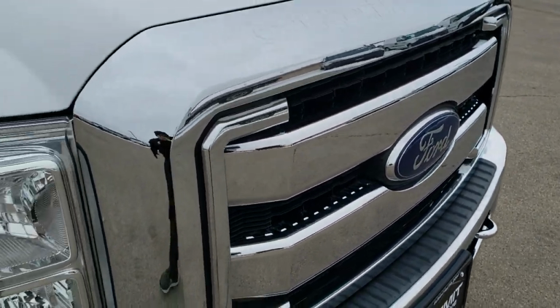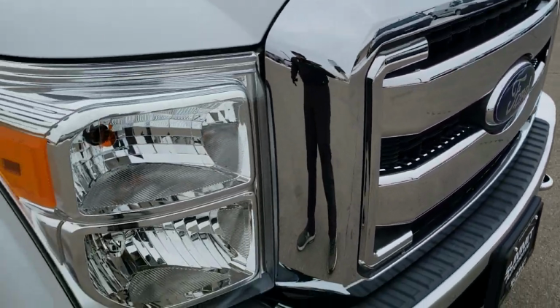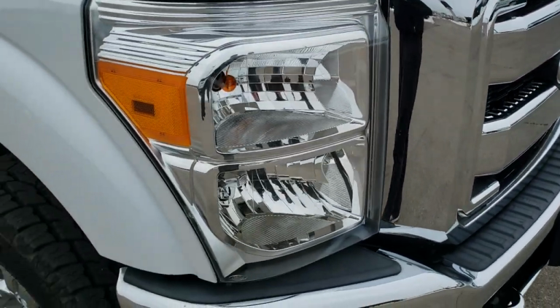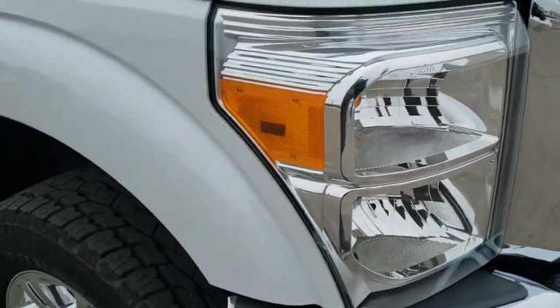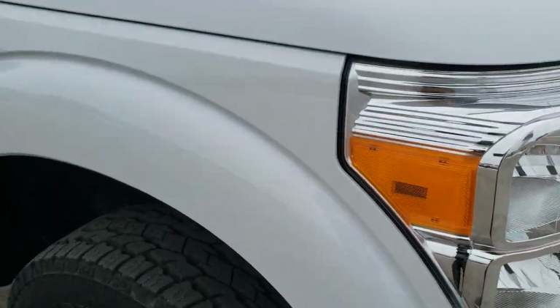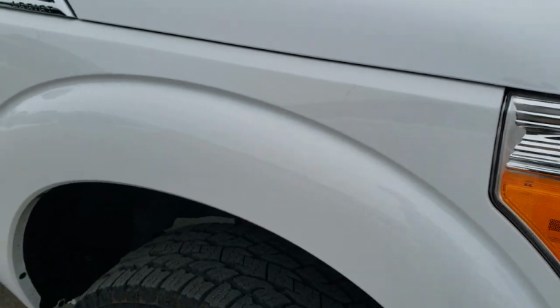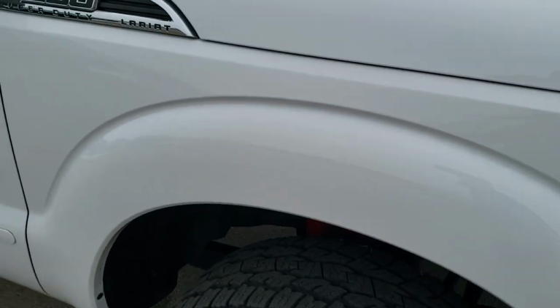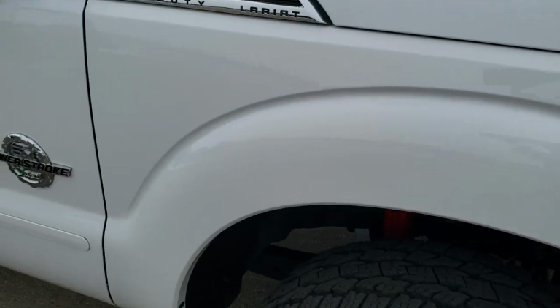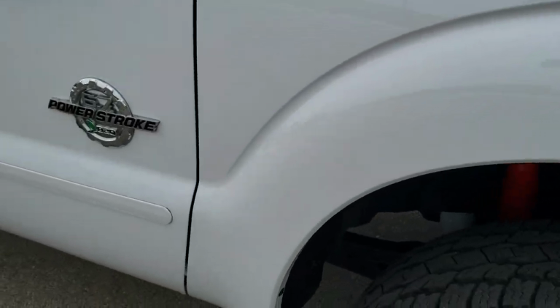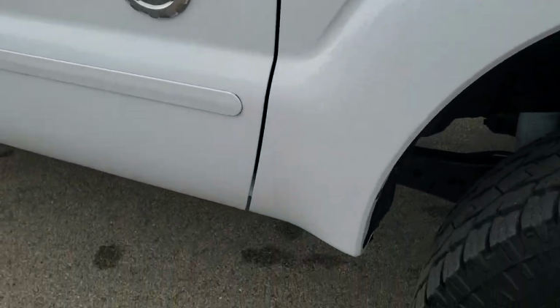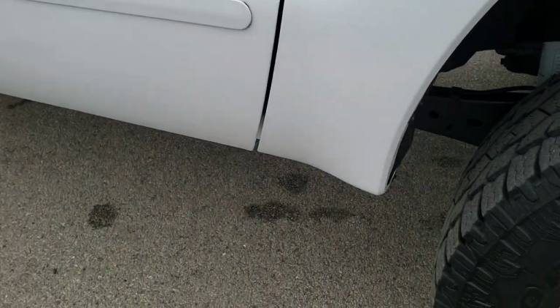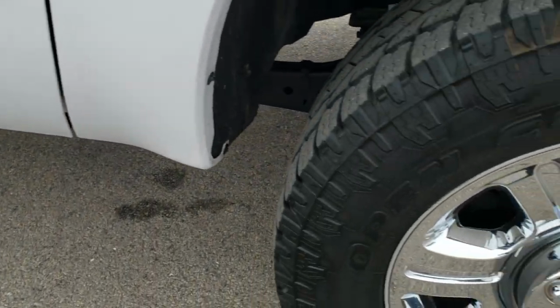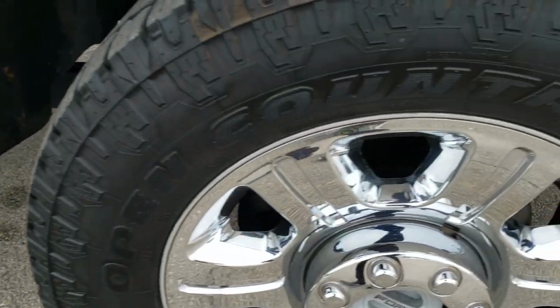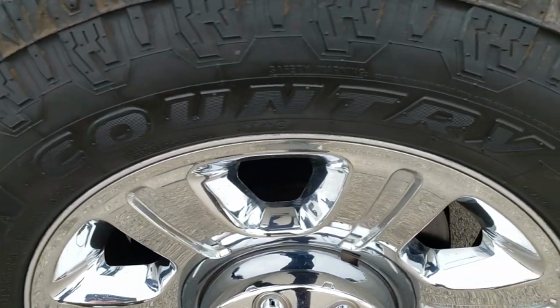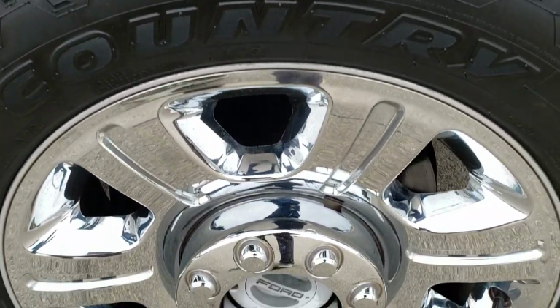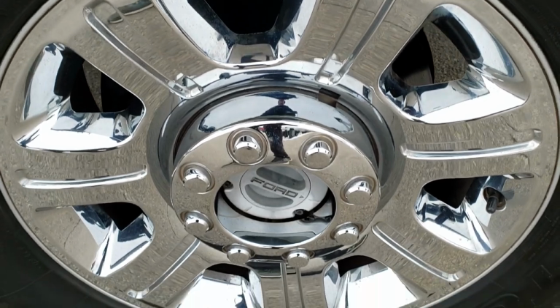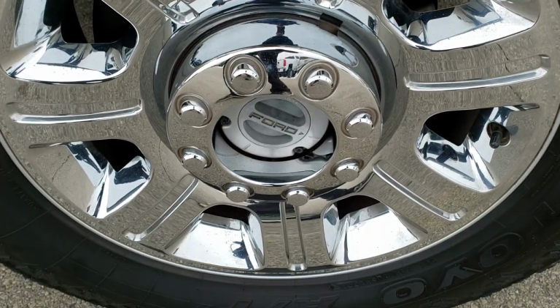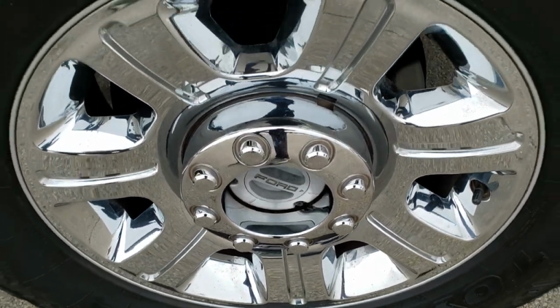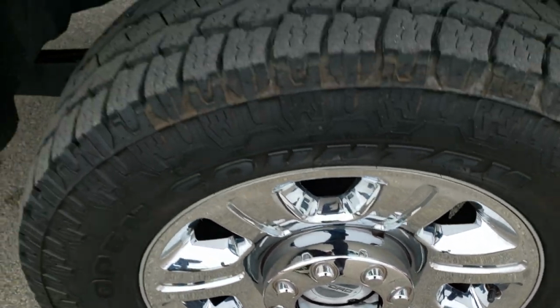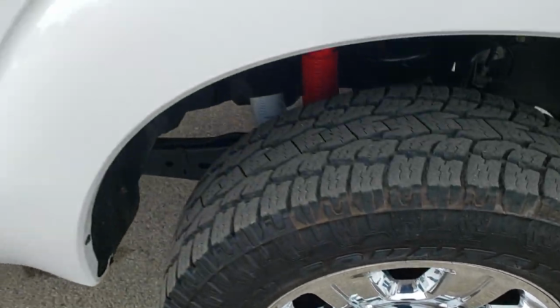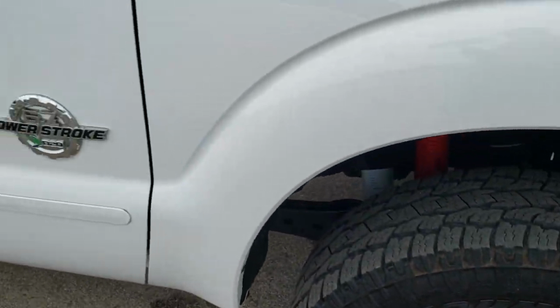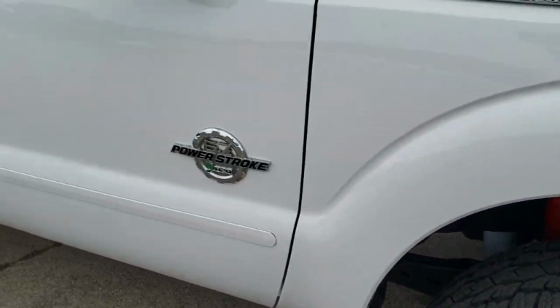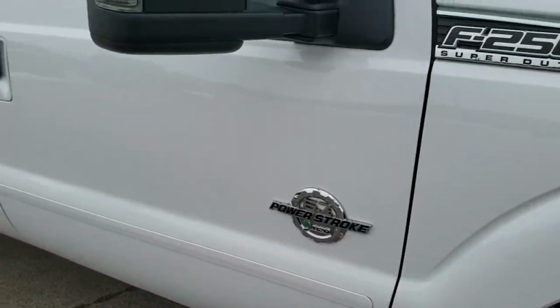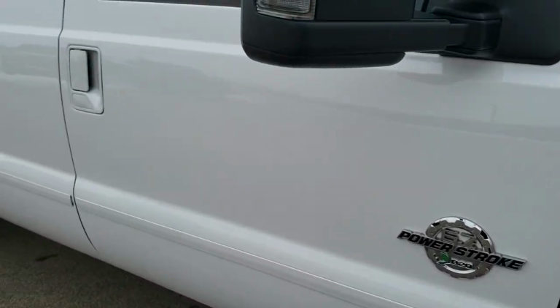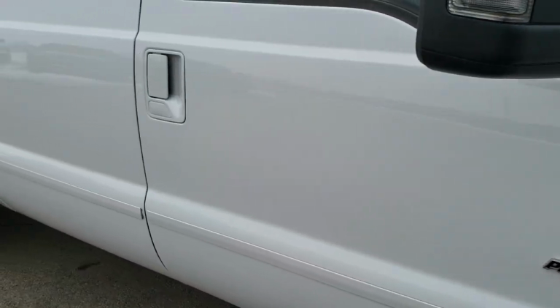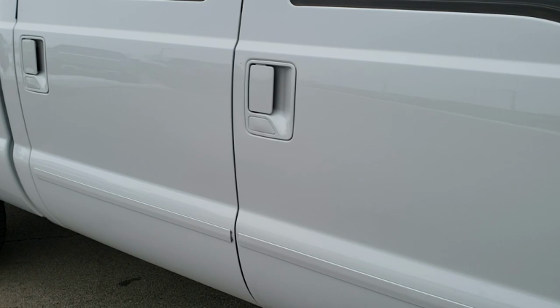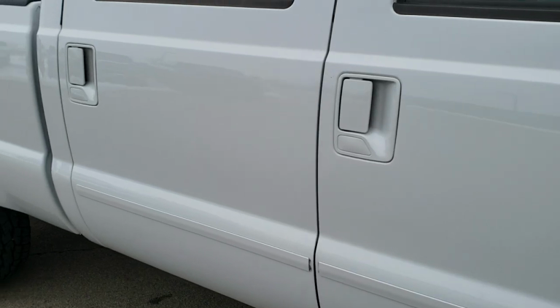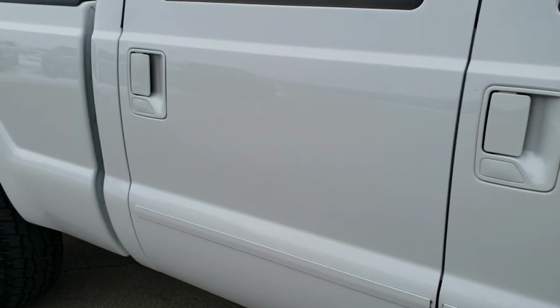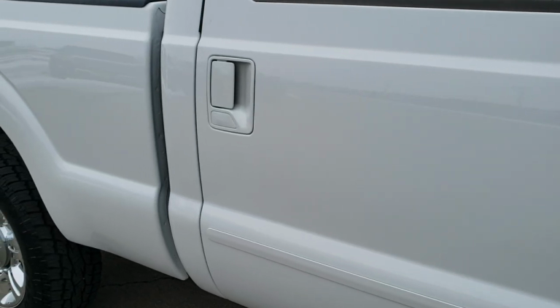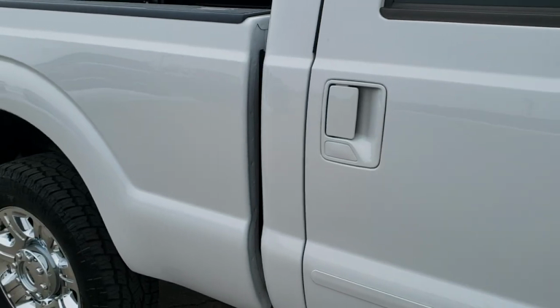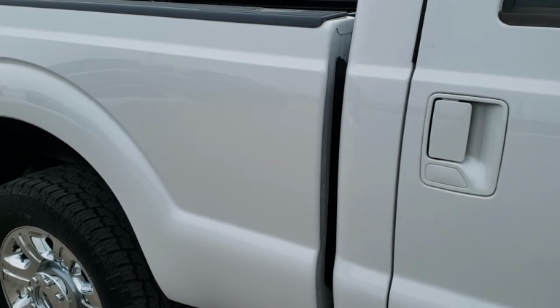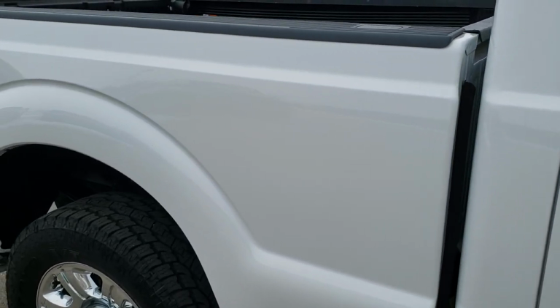The grille is in nice shape. The passenger side fender has no dents or dings, and the passenger side rim is in excellent condition as well. As you go down this side of the truck, take note of how clean the body is and how reflective and mirror-like that paint is.